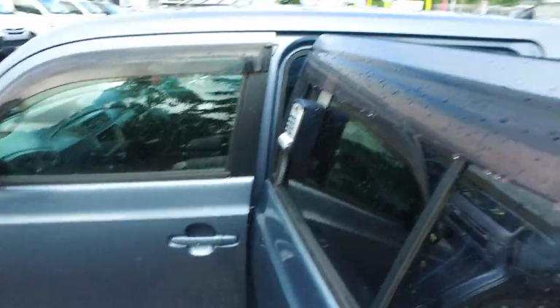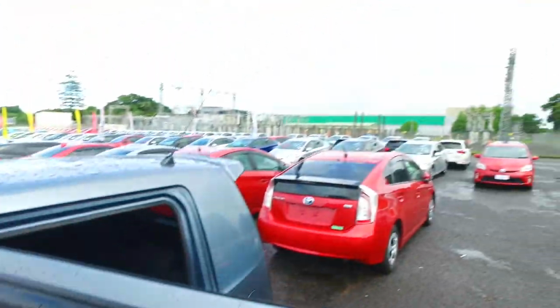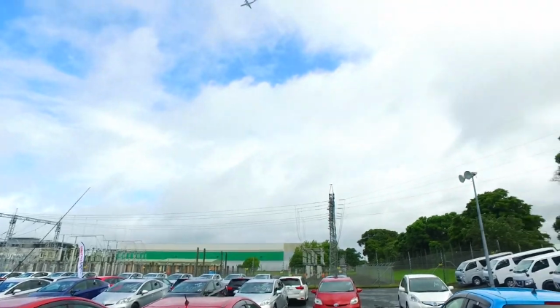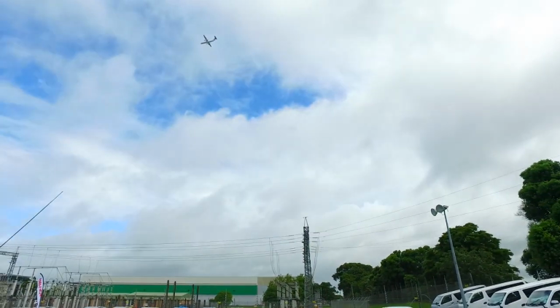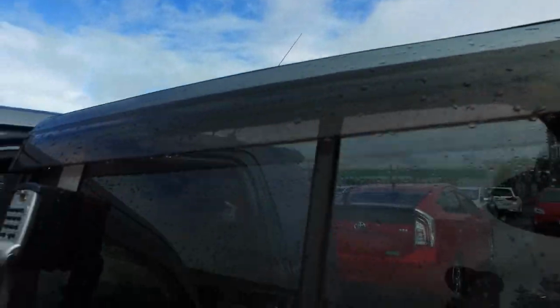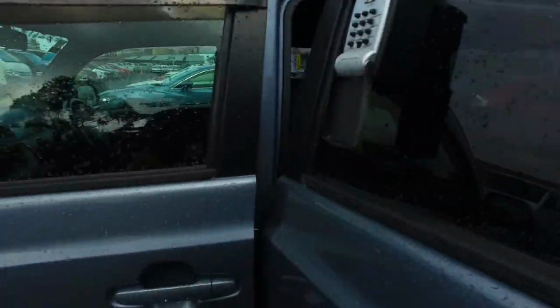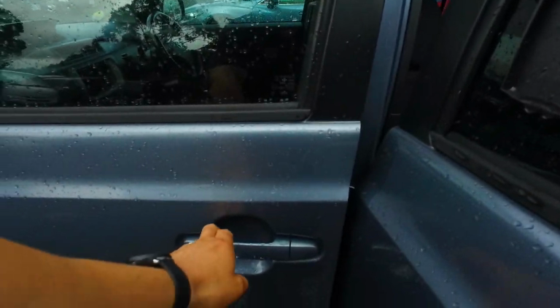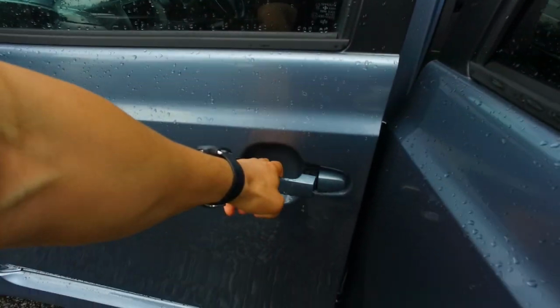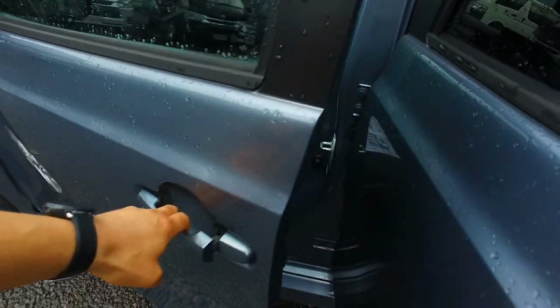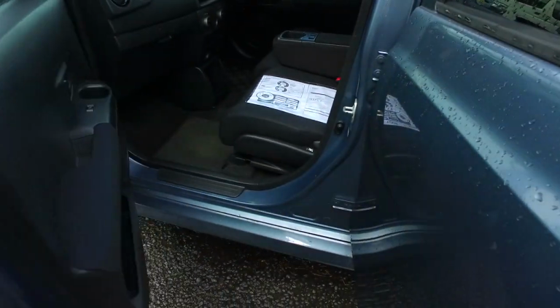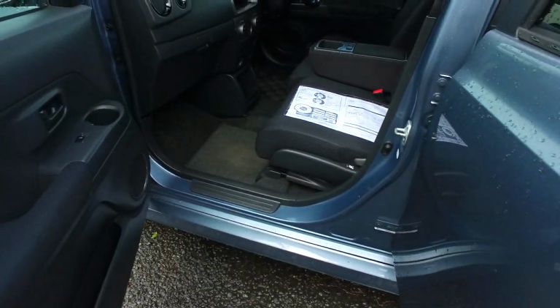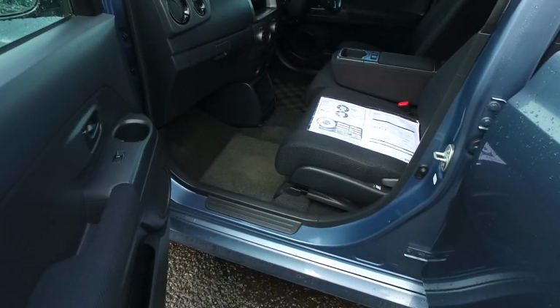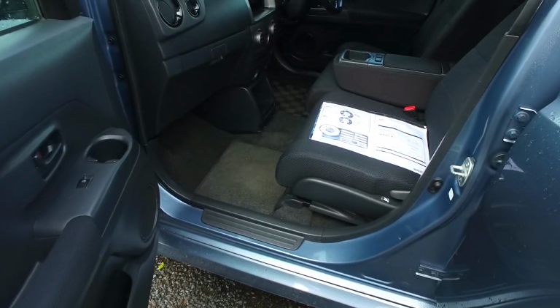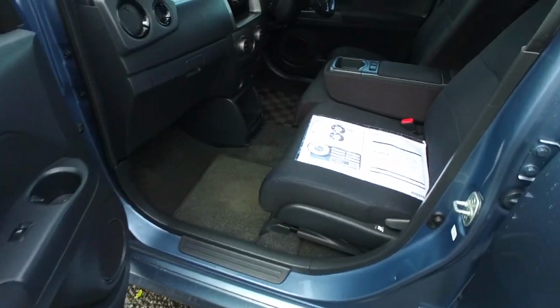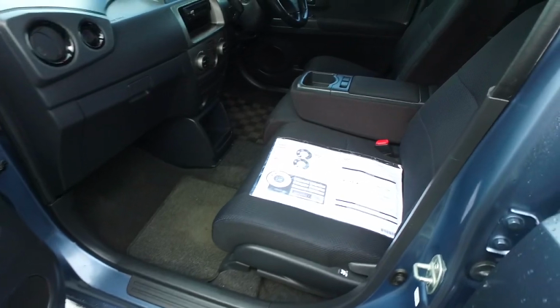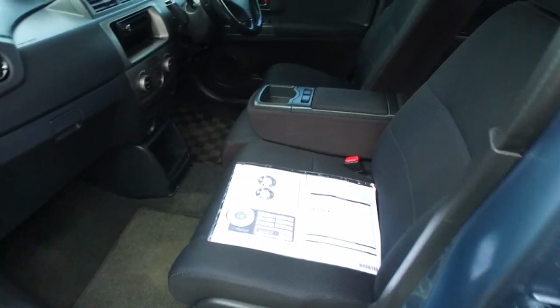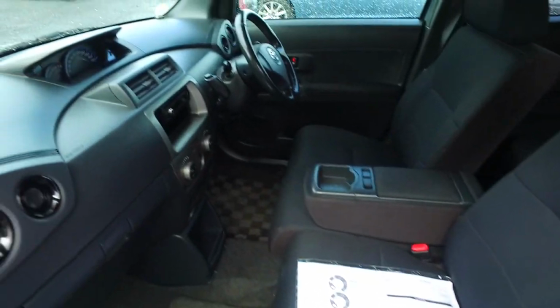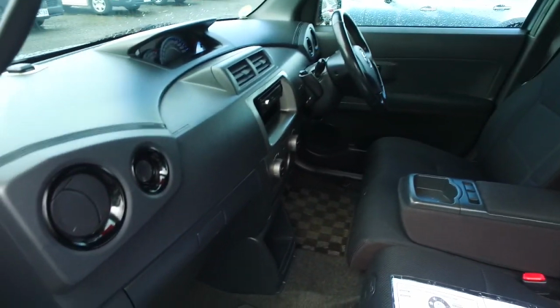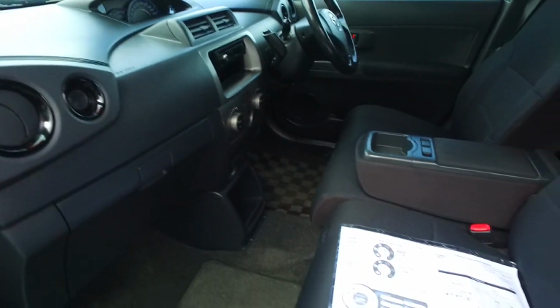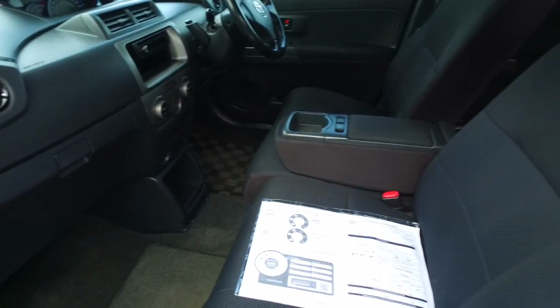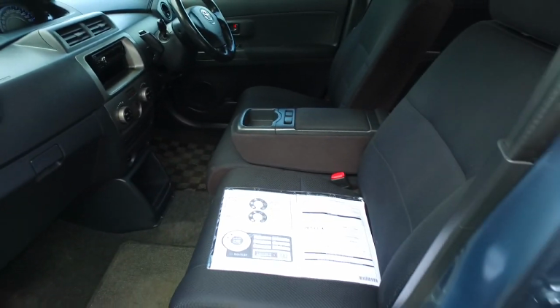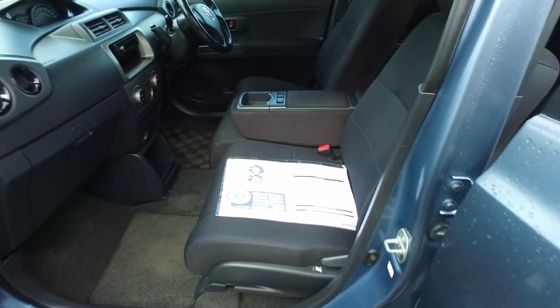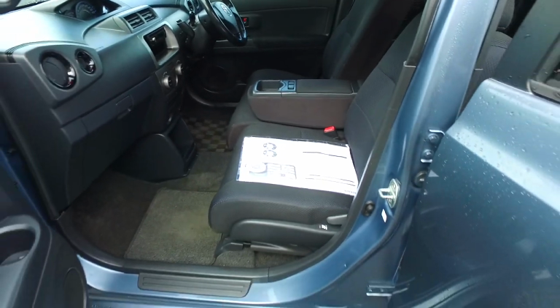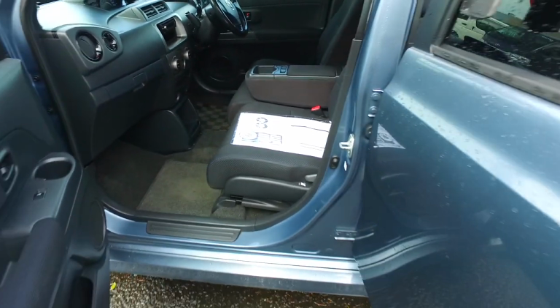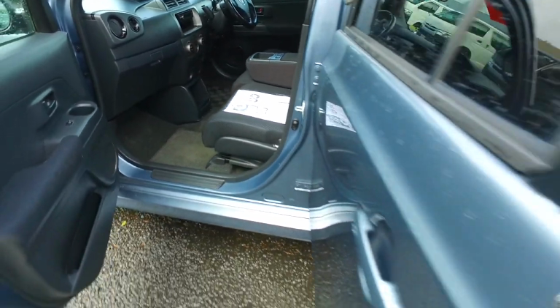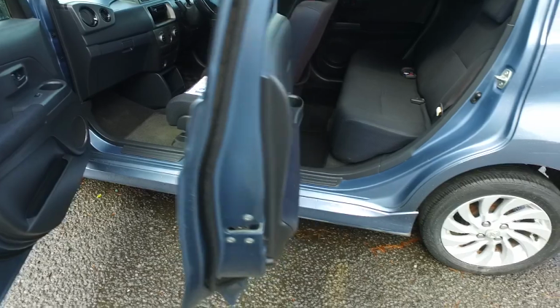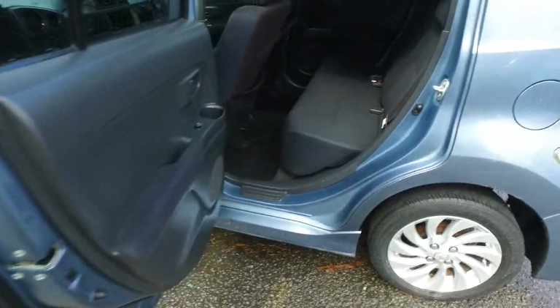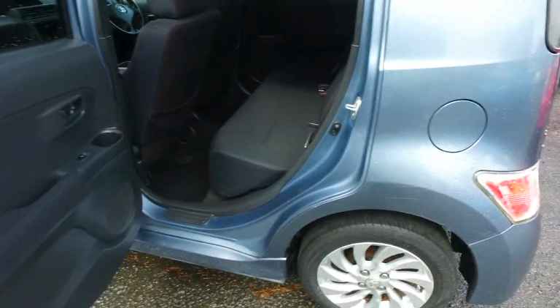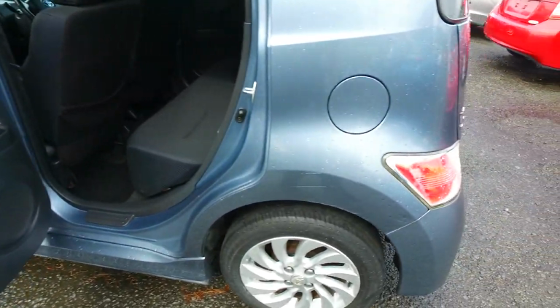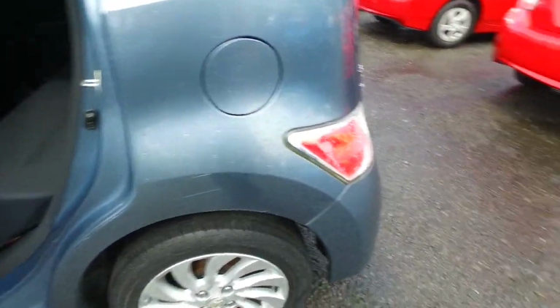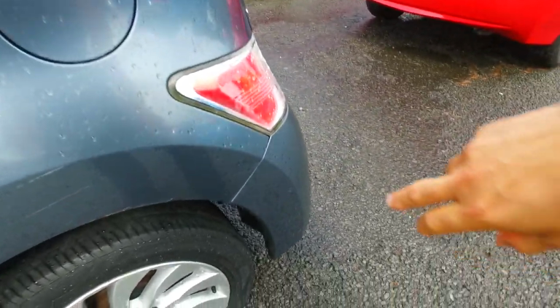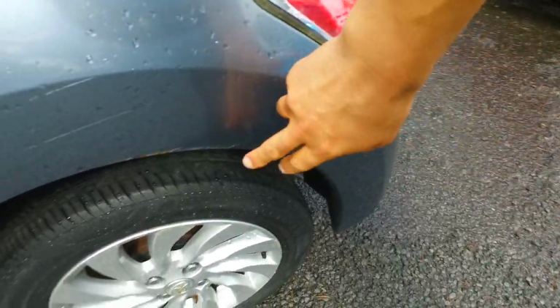Pardon the loud plane over there. Tinted back windows, and bench seats at the front there as well. Plenty of room. There's a chain-driven 1.5 litre Toyota VVTi engine. A couple of marks down here as well.